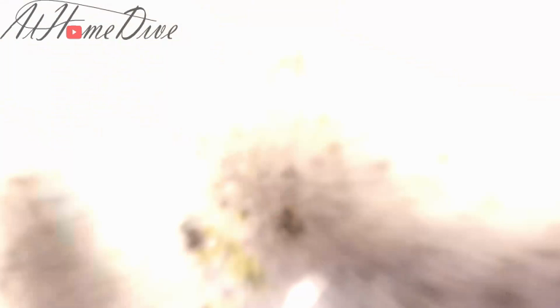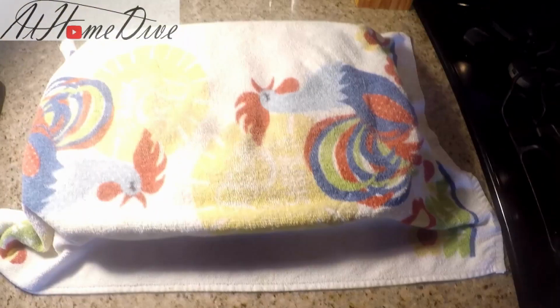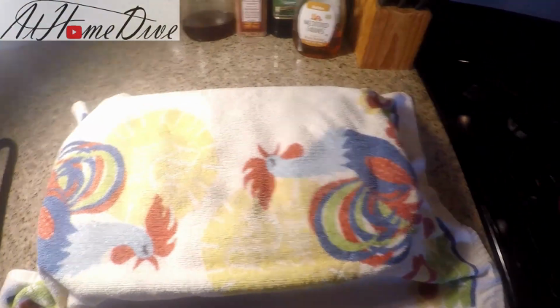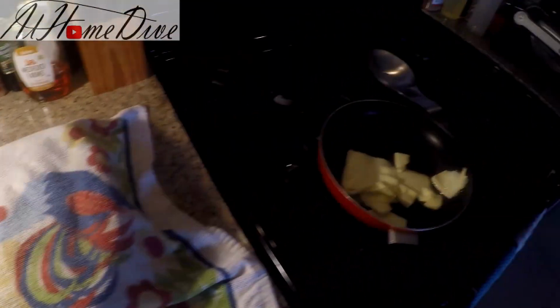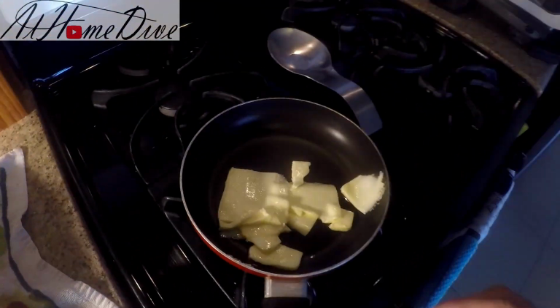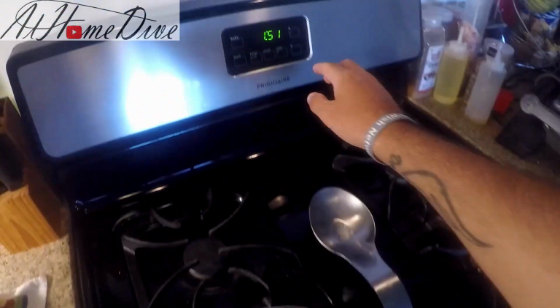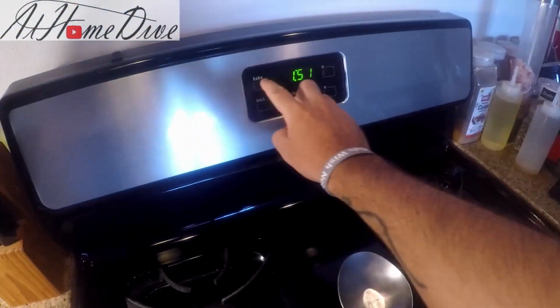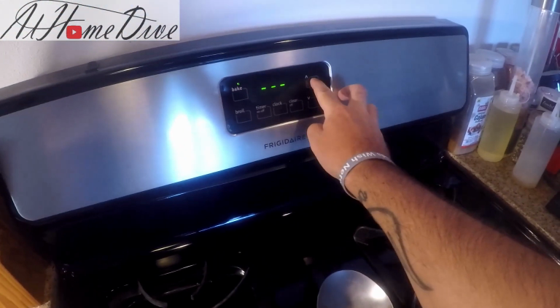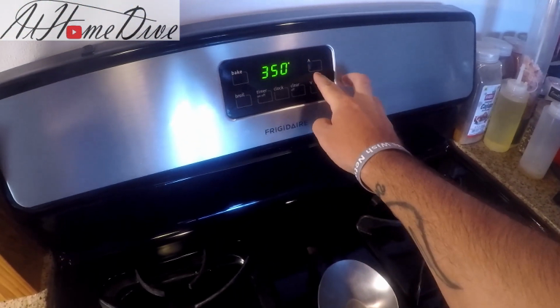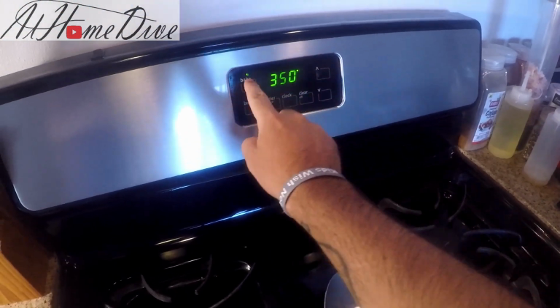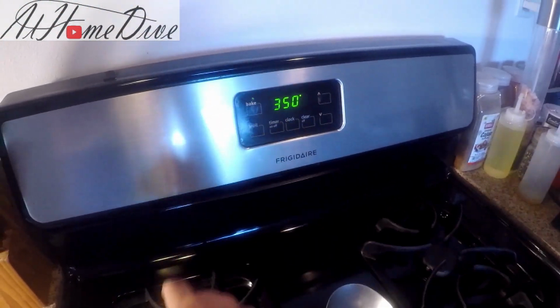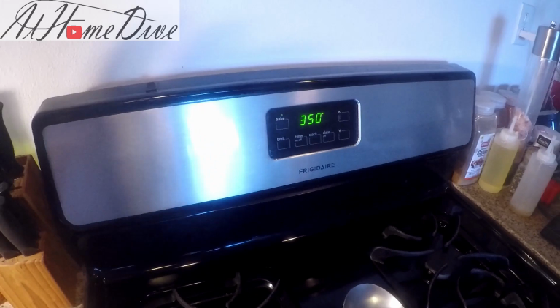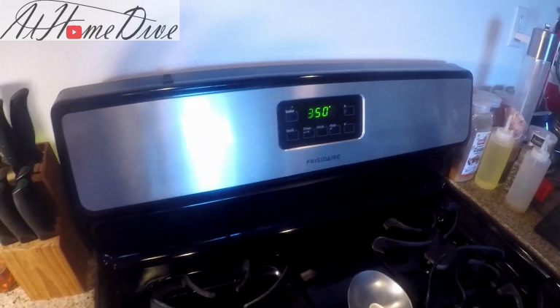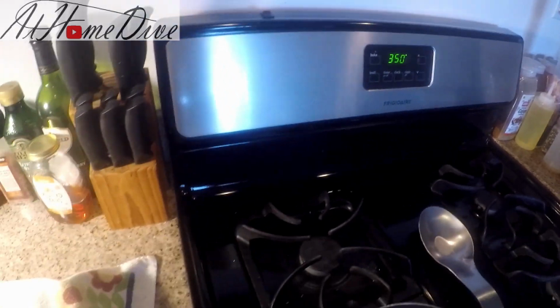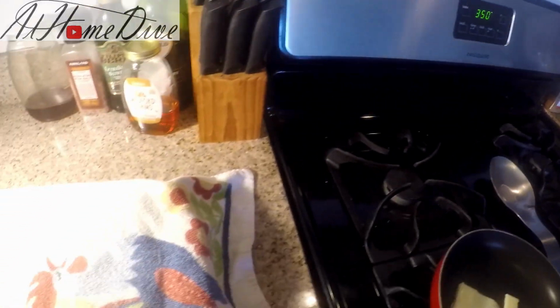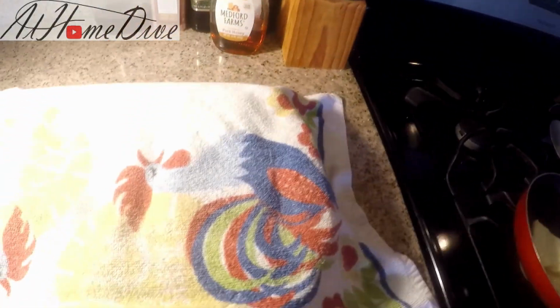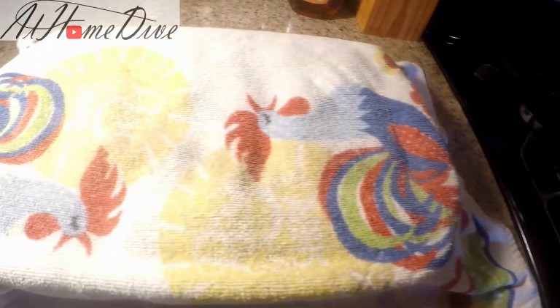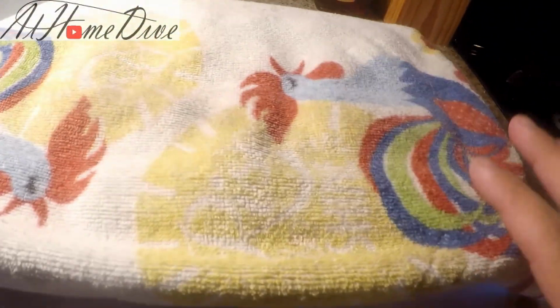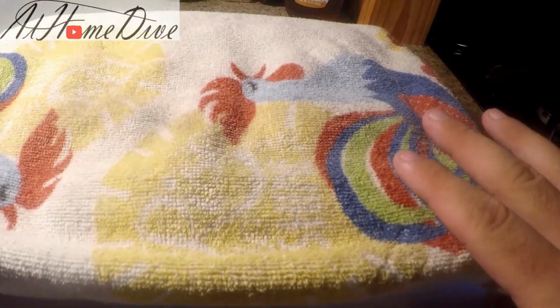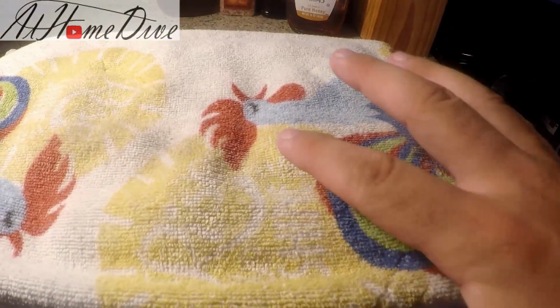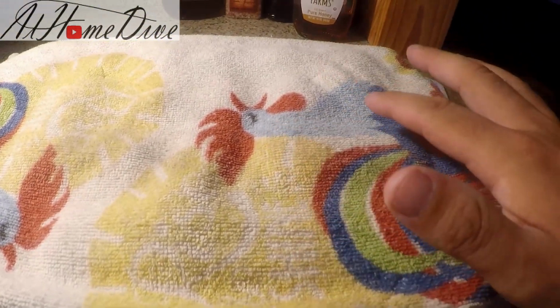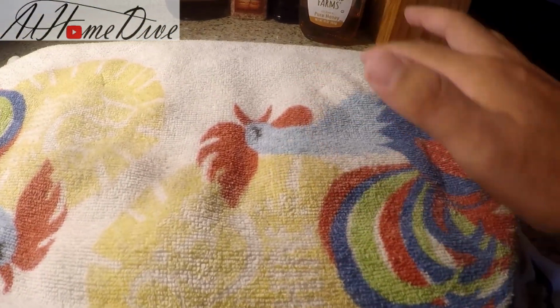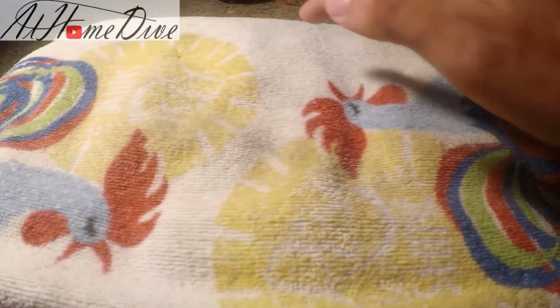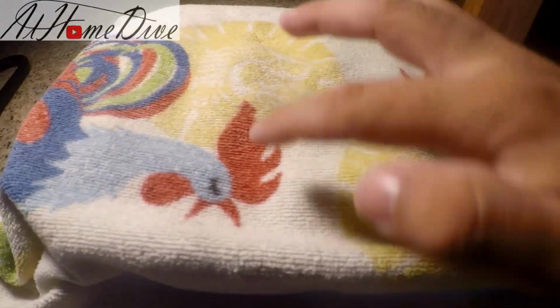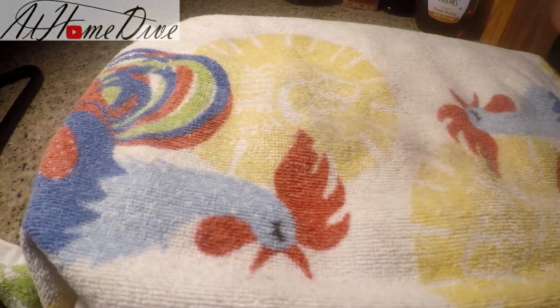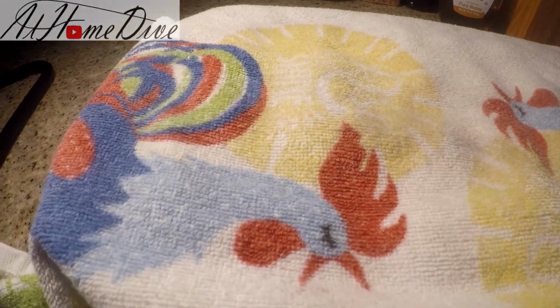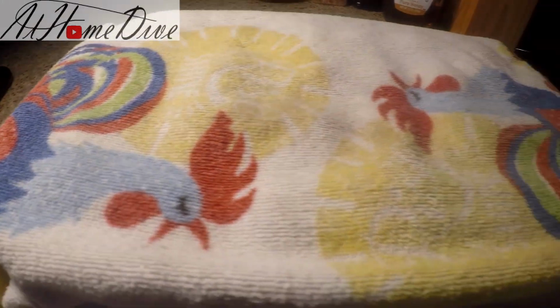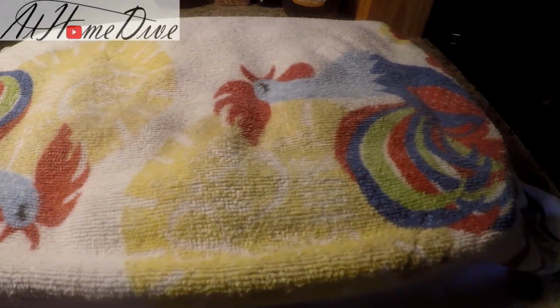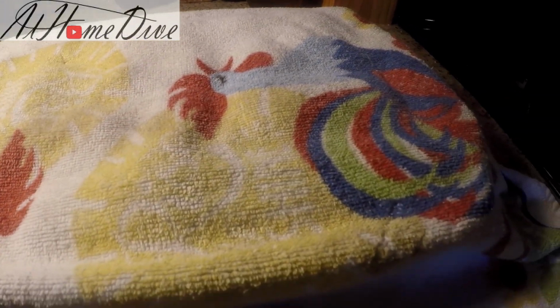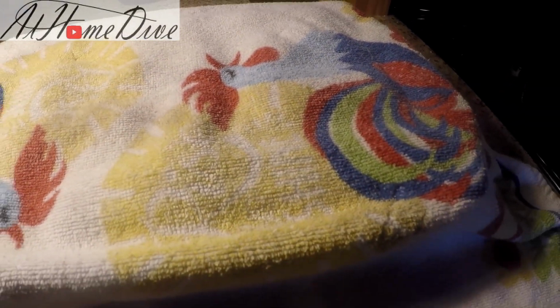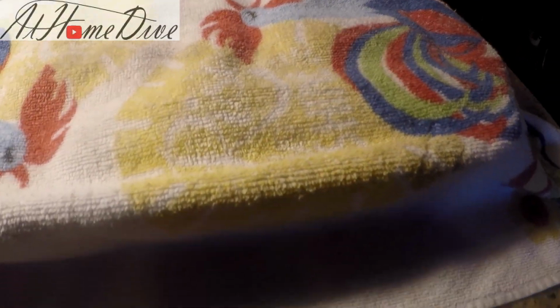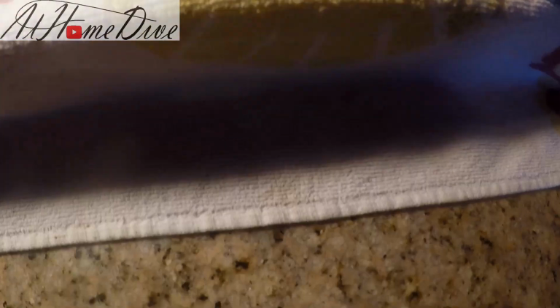After about an hour and 15 minutes, we're gonna go ahead and turn the oven on to bake at 350 degrees so it's nice and ready to go by the time the bread's done proofing. As you can see, you can see the little lumps where the rows of rolls are actually starting to rise up, so they should be ready to go by the time the oven's hot.